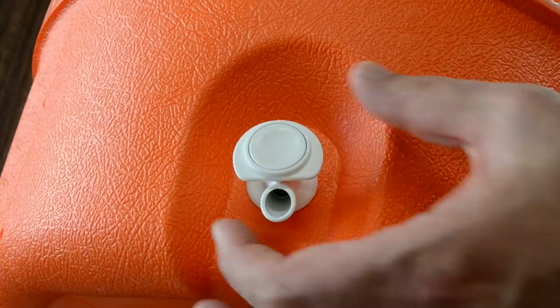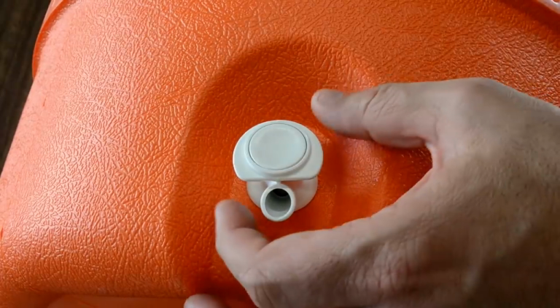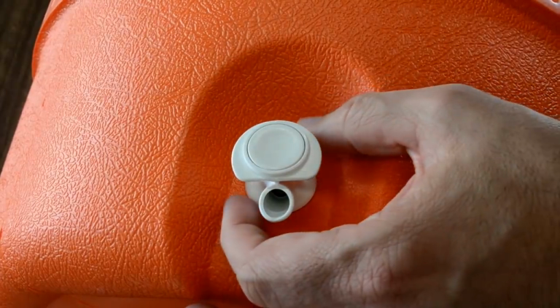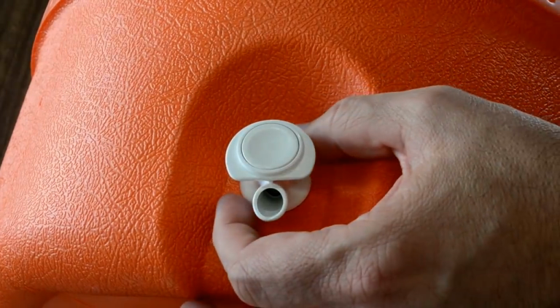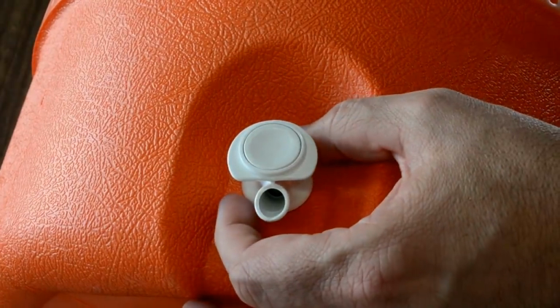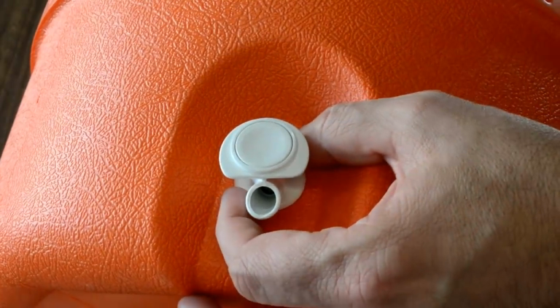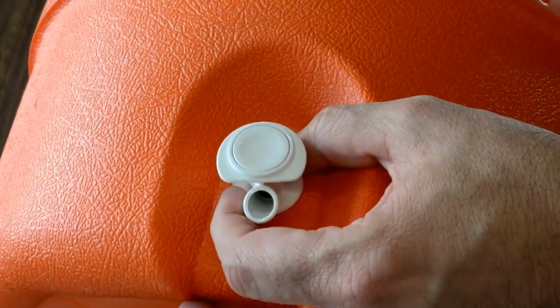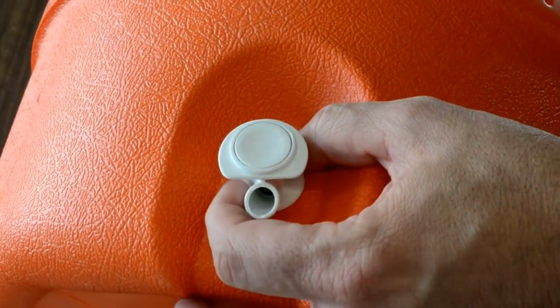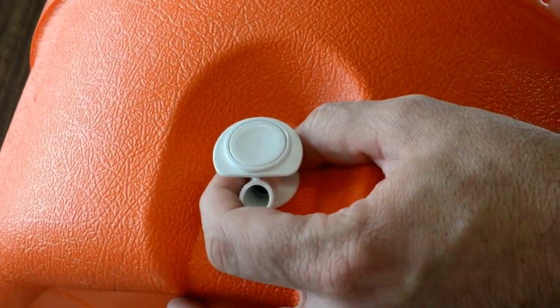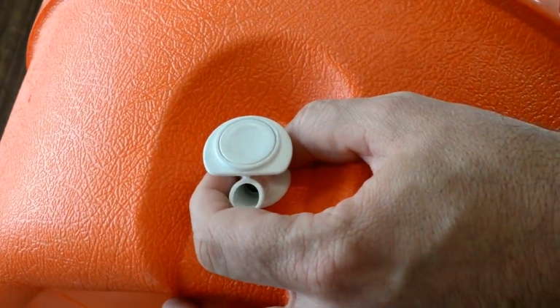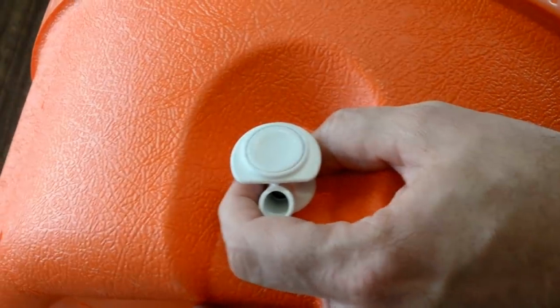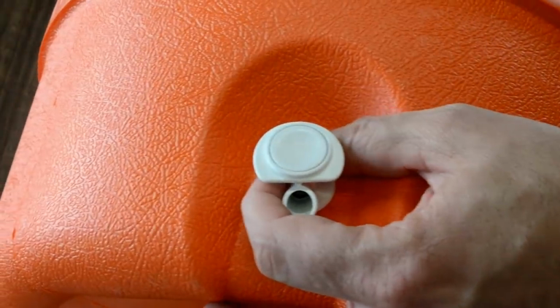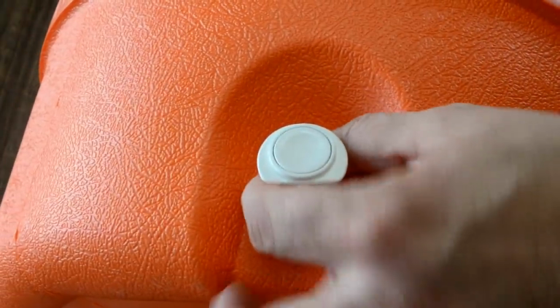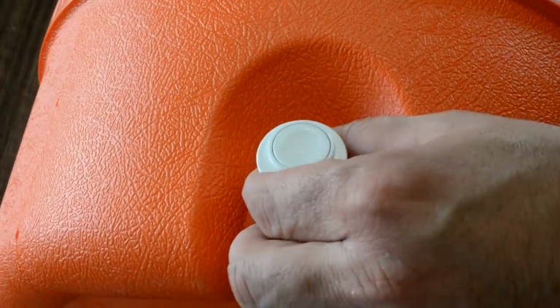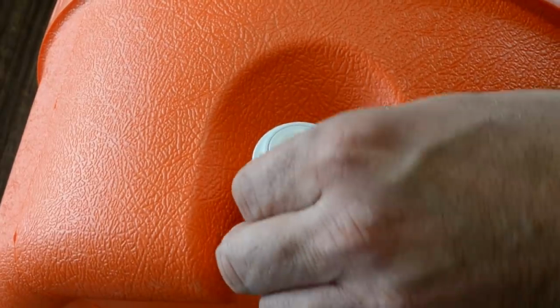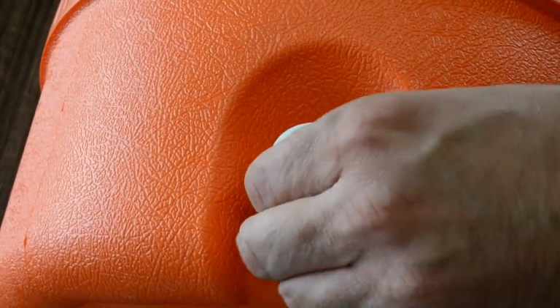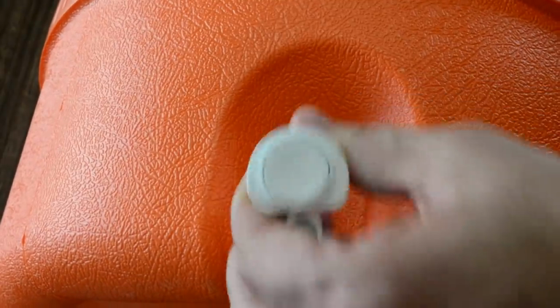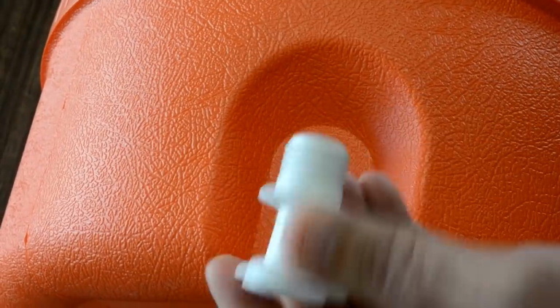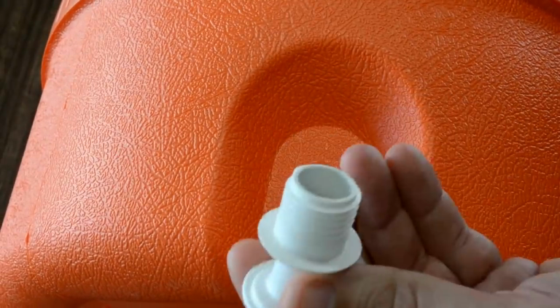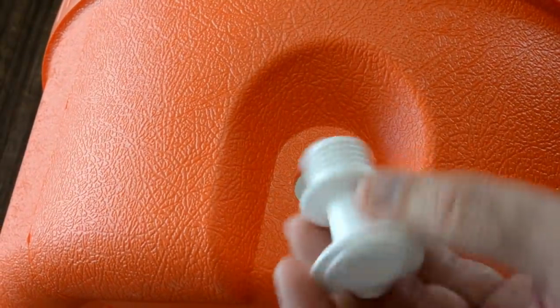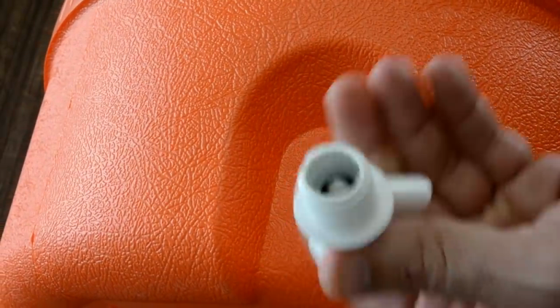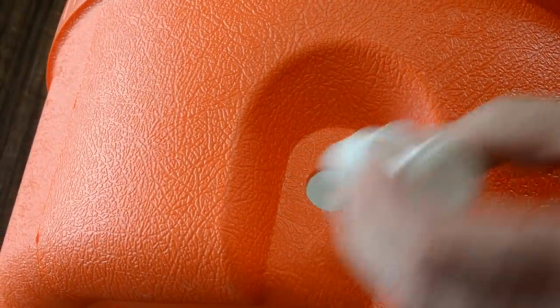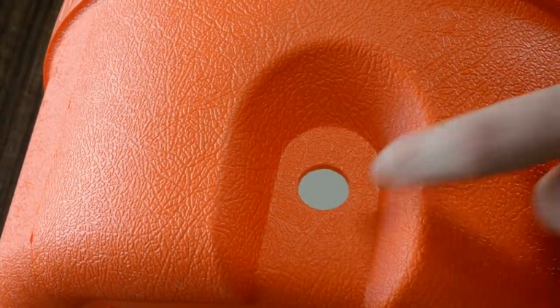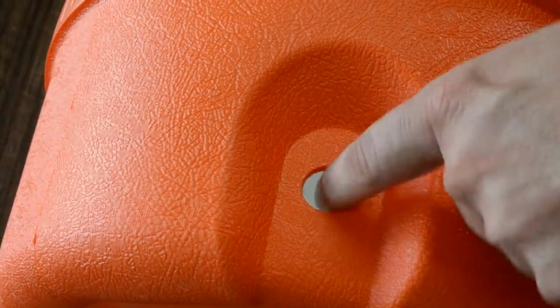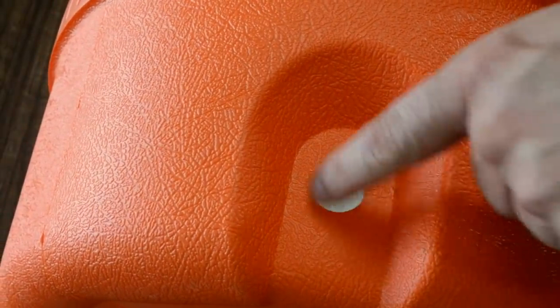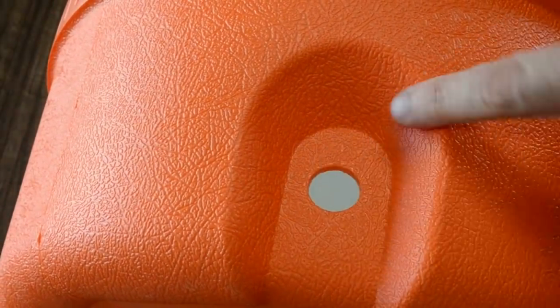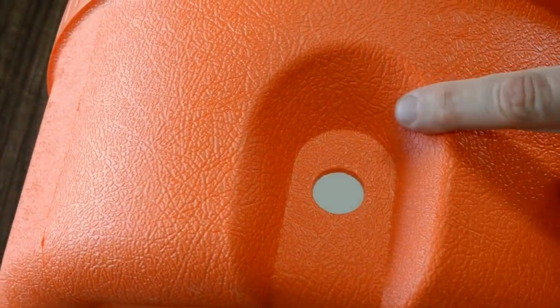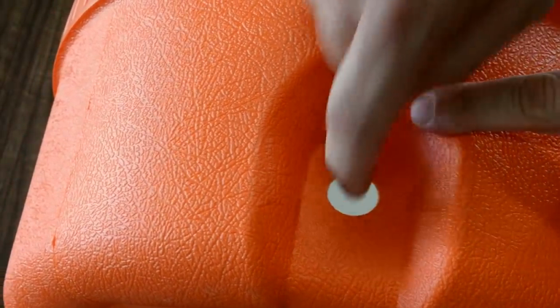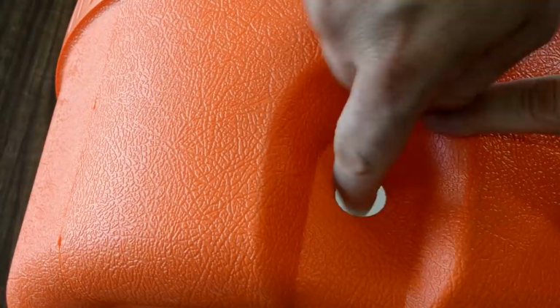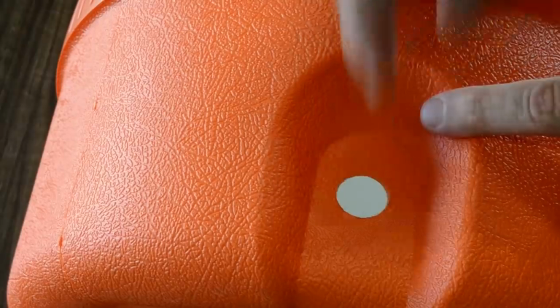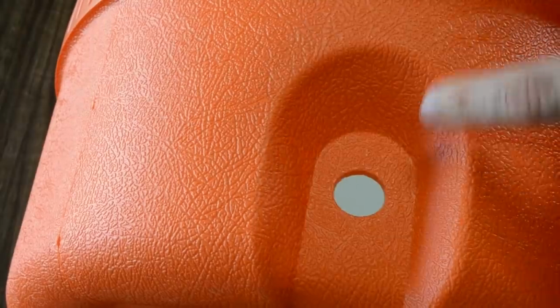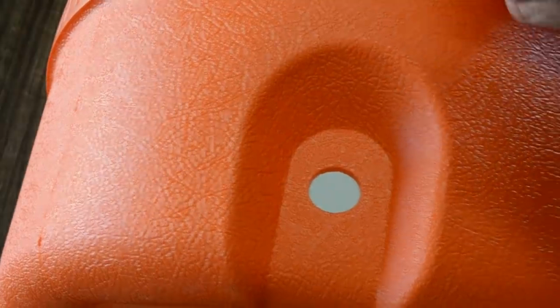So let's move the existing plastic spout out of here. I've already unscrewed the back nut off this thing, so this should just come right on out. See? Just like that — real easy. Now there's a nice round hole there. Perfect.